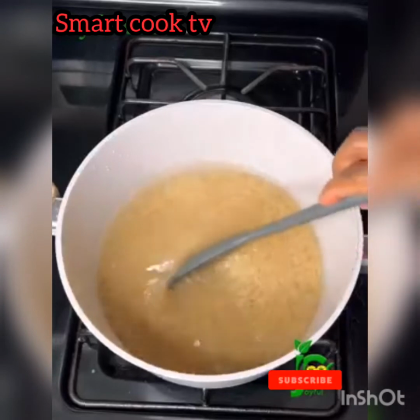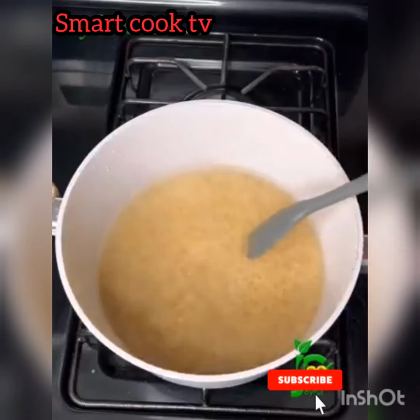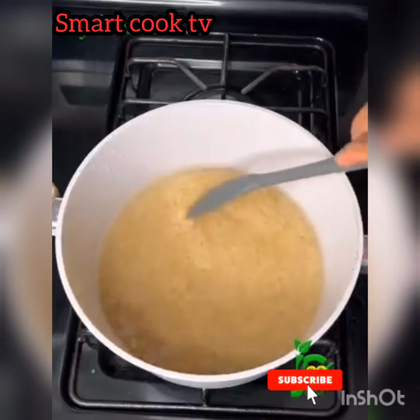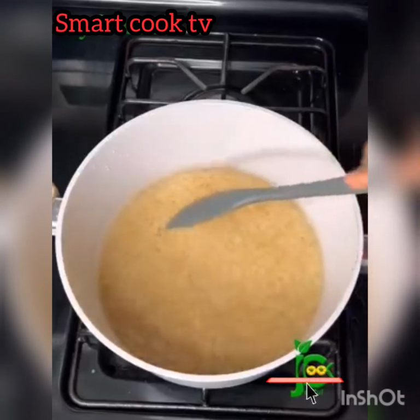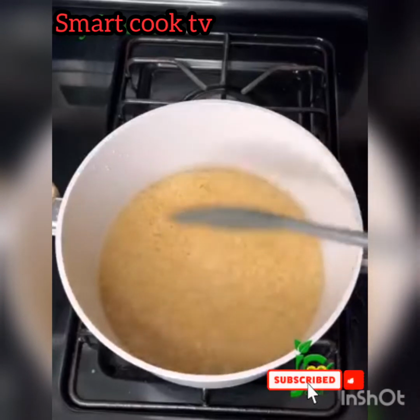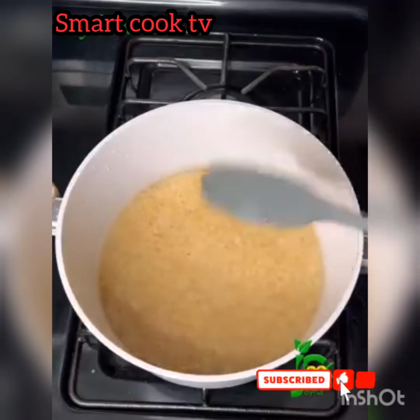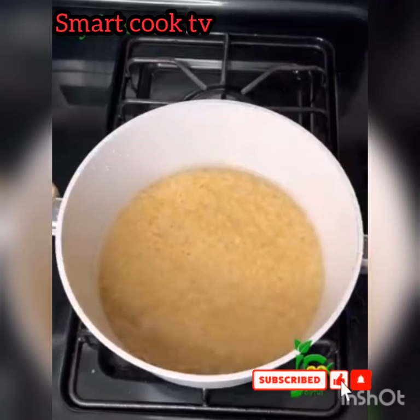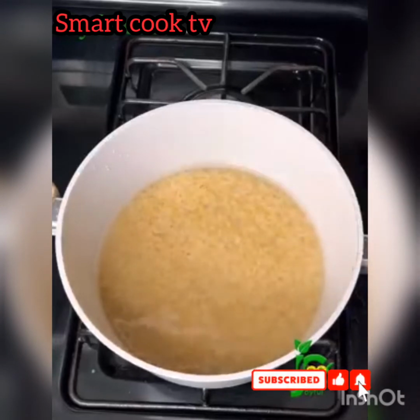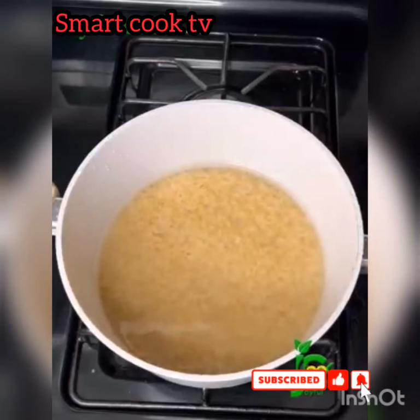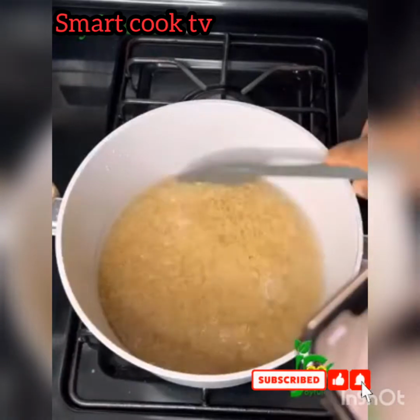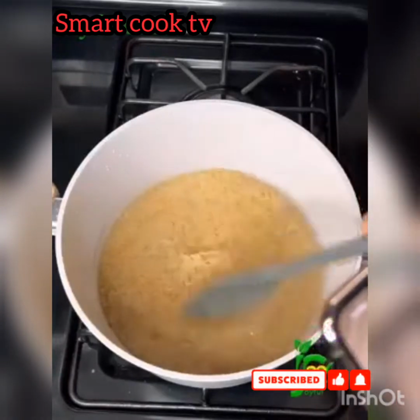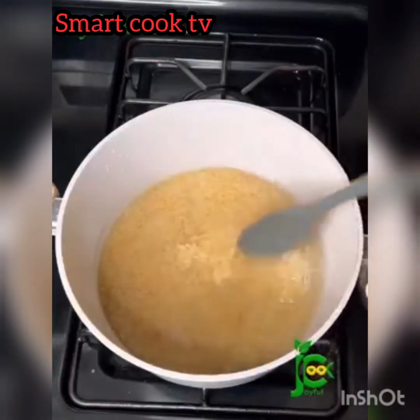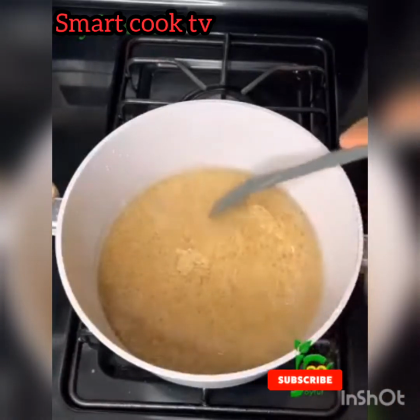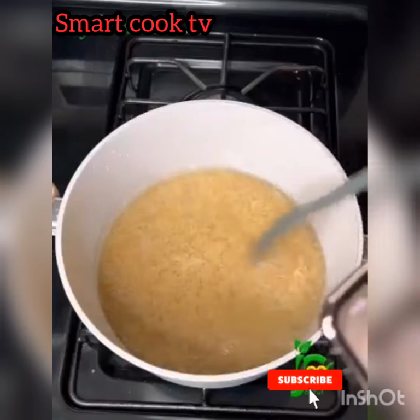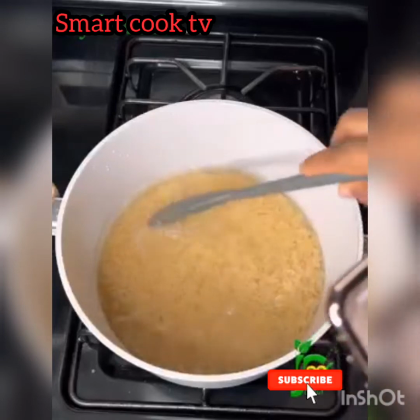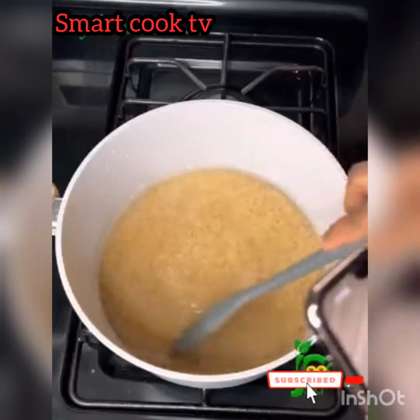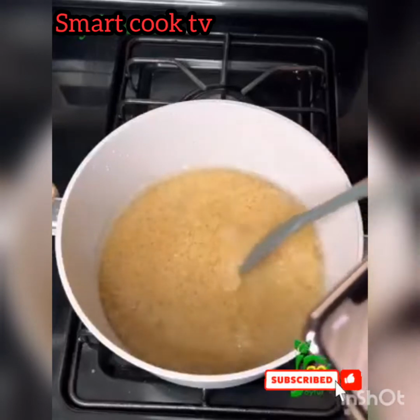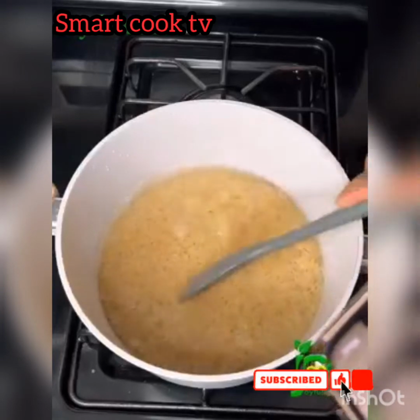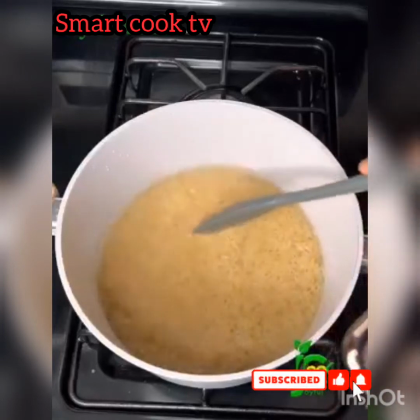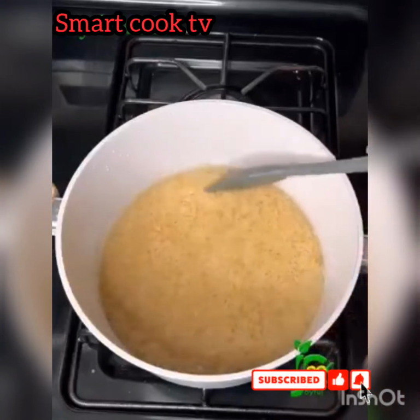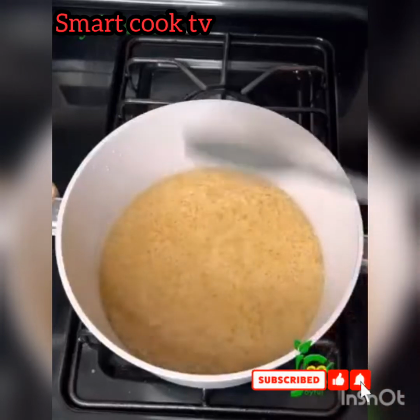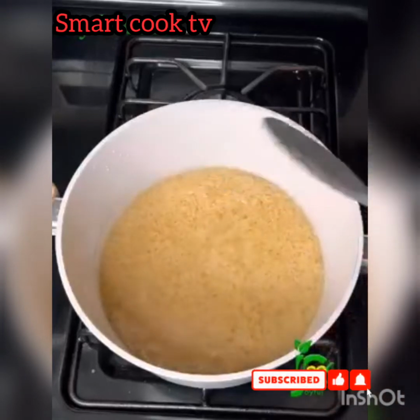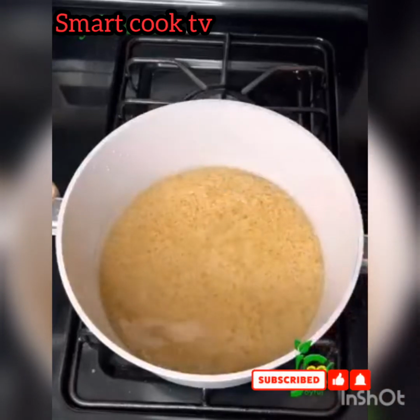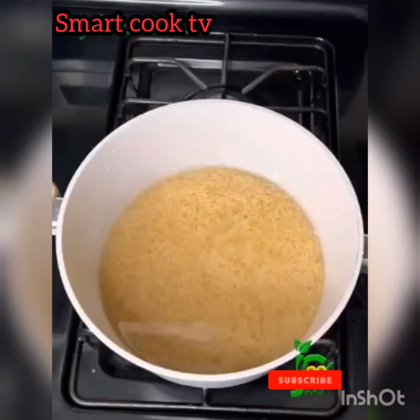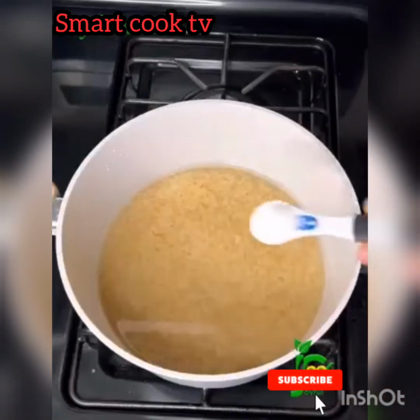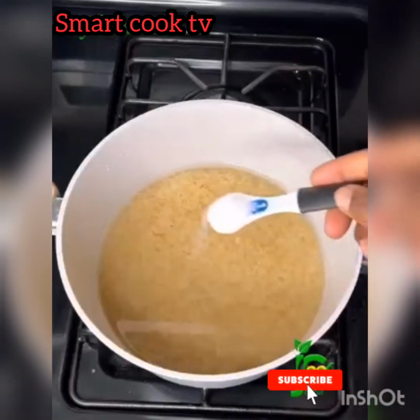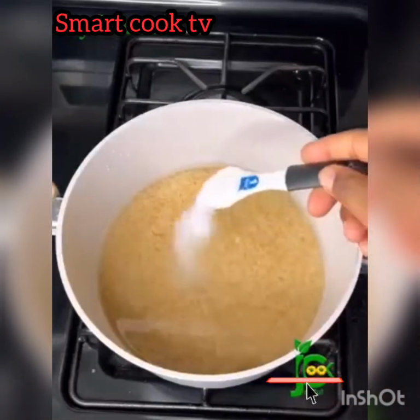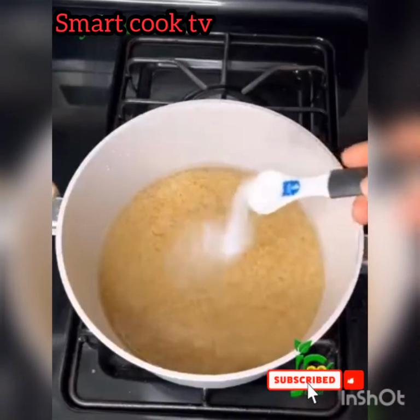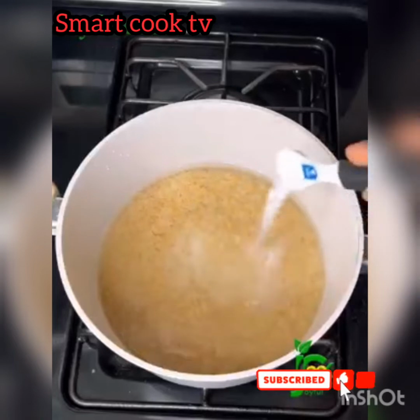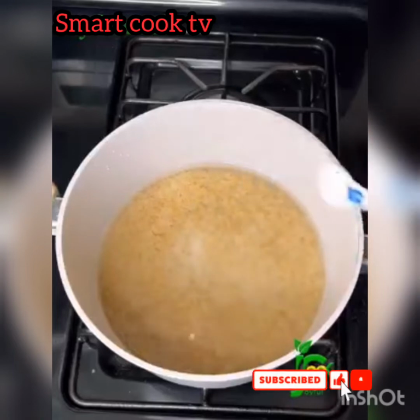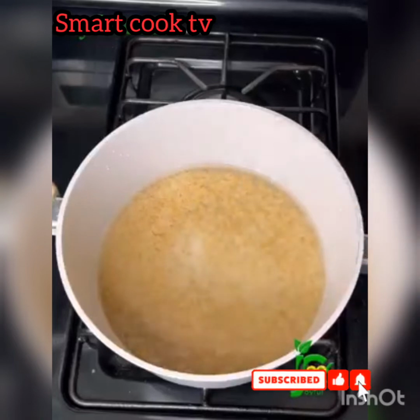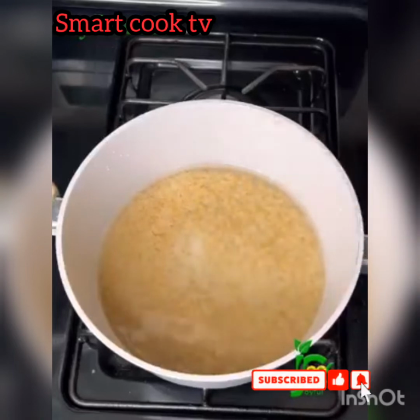I'm just checking to make sure that the rice is immersed in the water. Next I'm going to add one teaspoon of salt and unsalted butter. If you're going to be using salted butter, then you want to skip the salt so that your rice doesn't come out too salty.